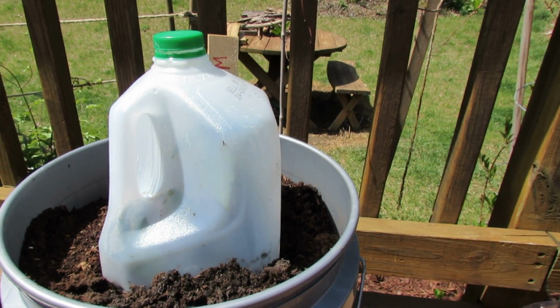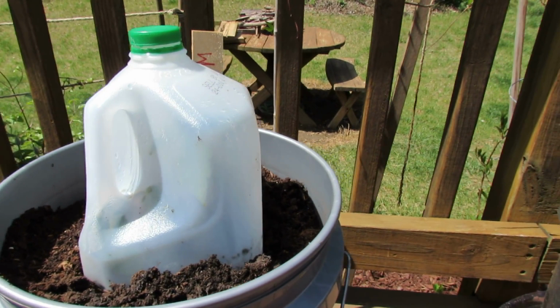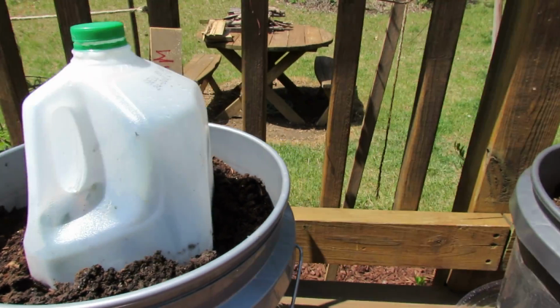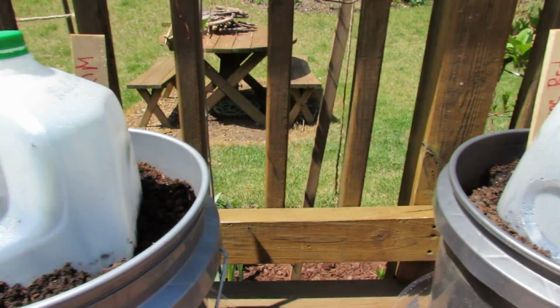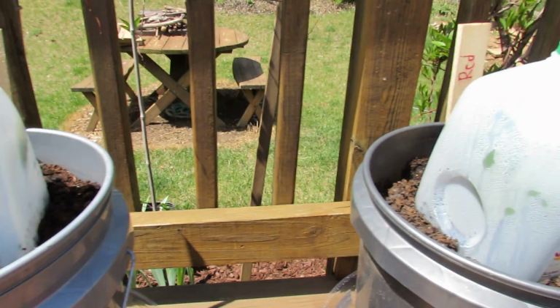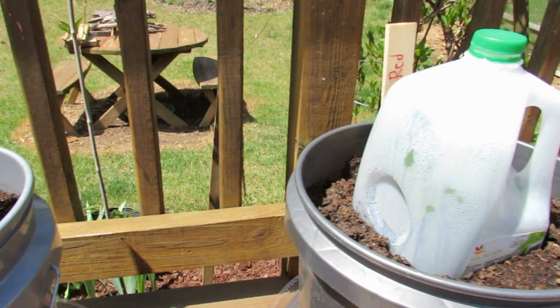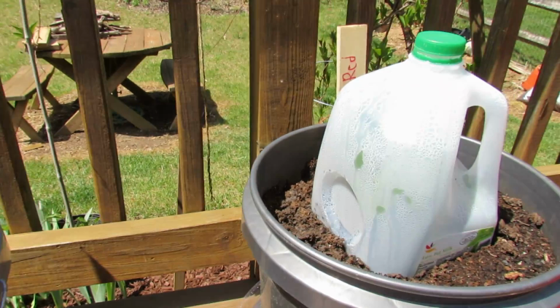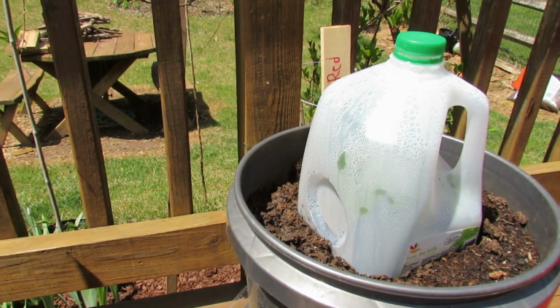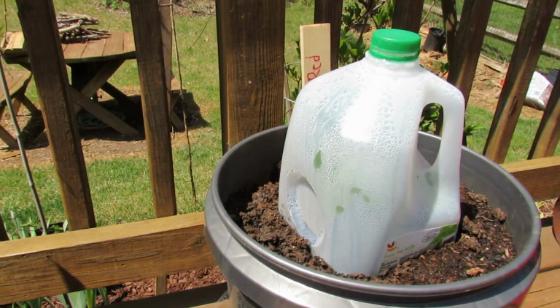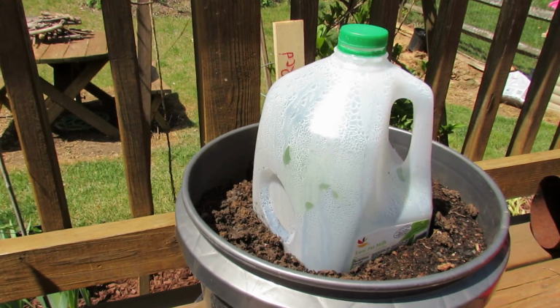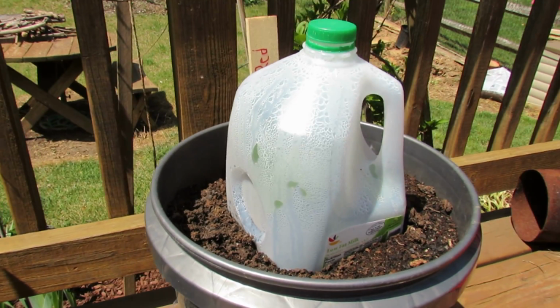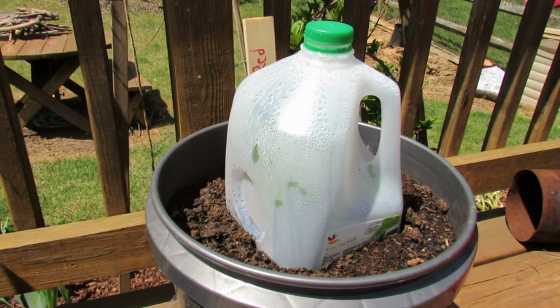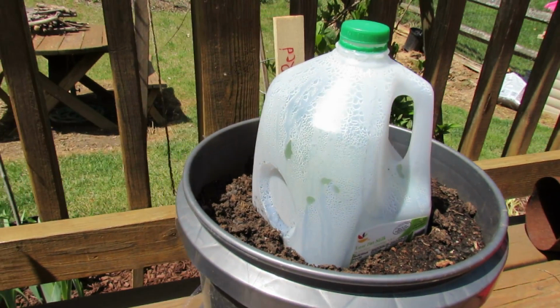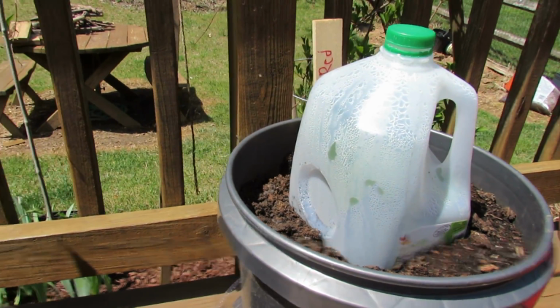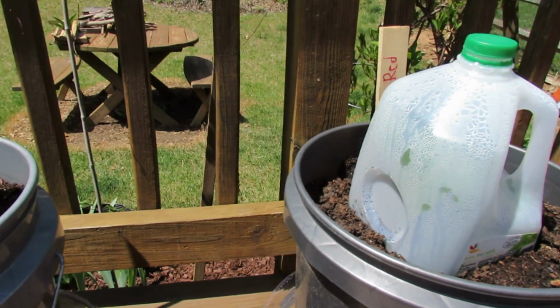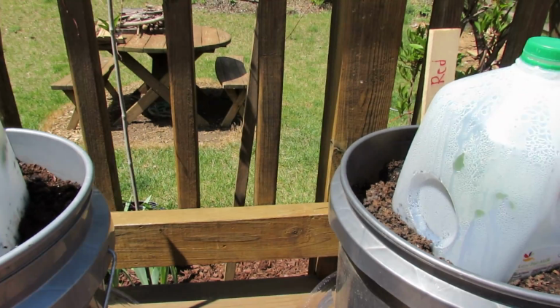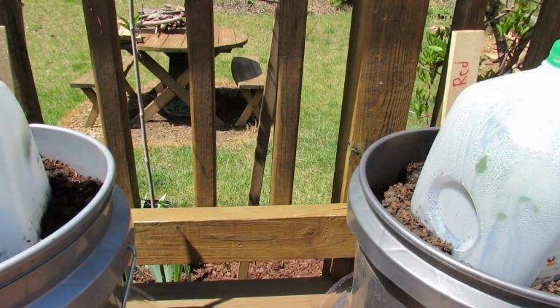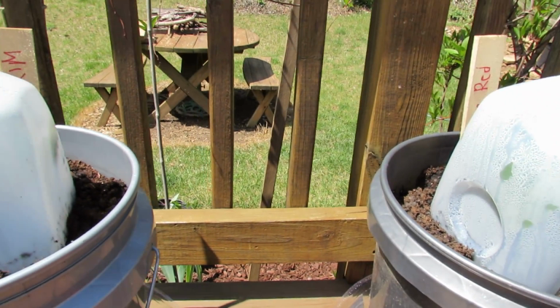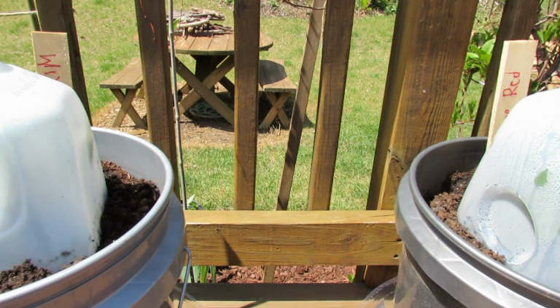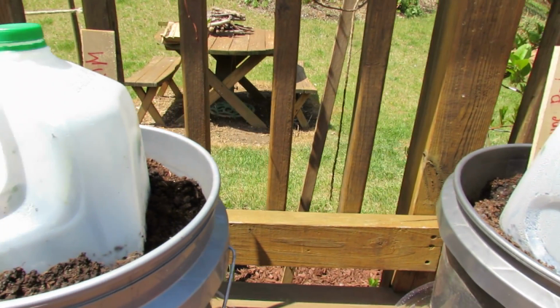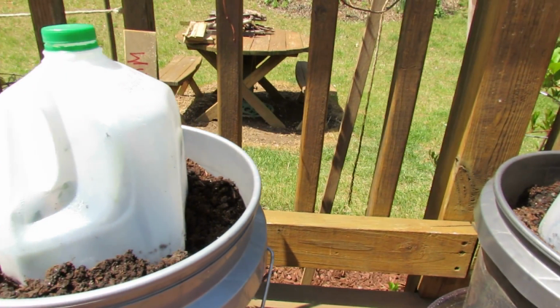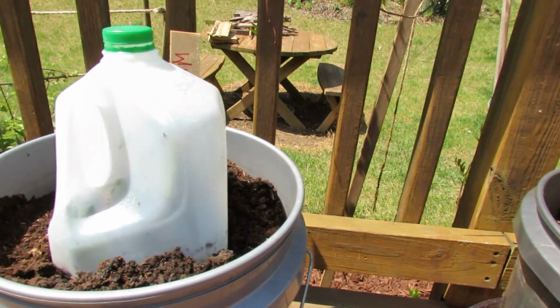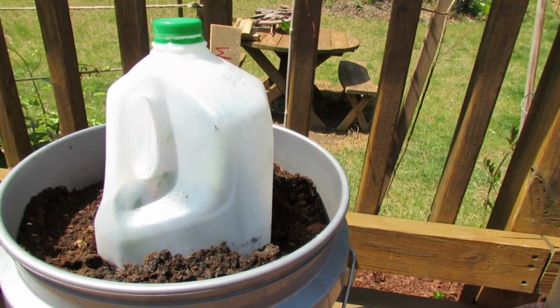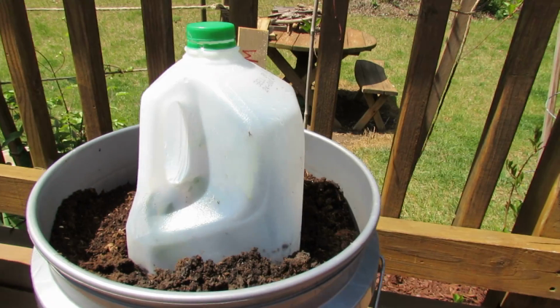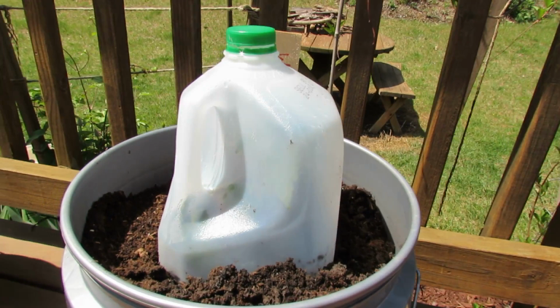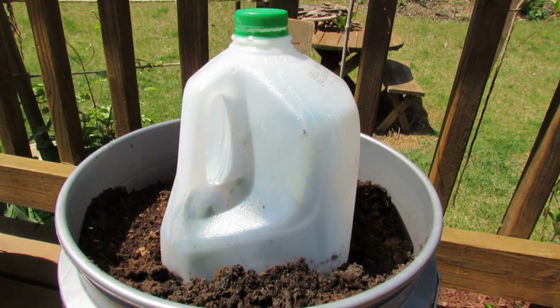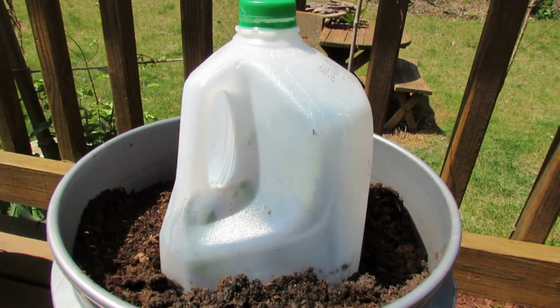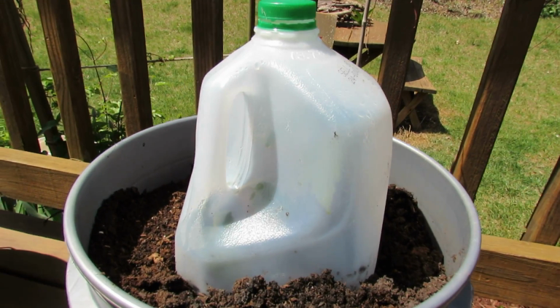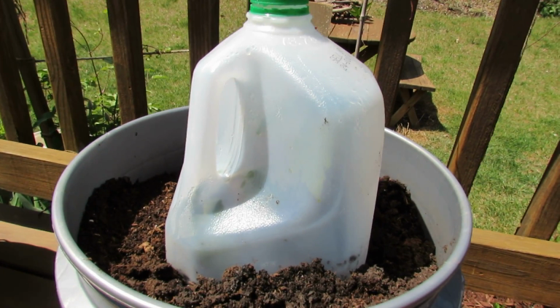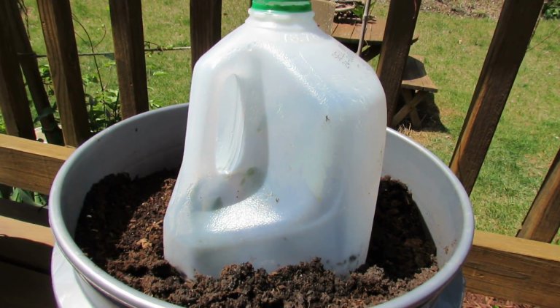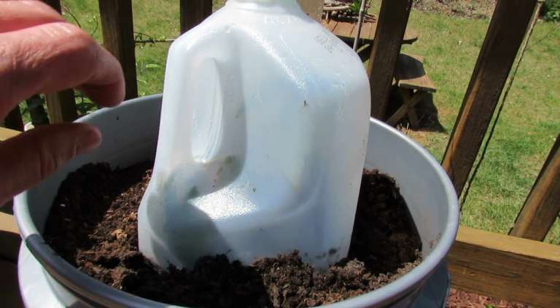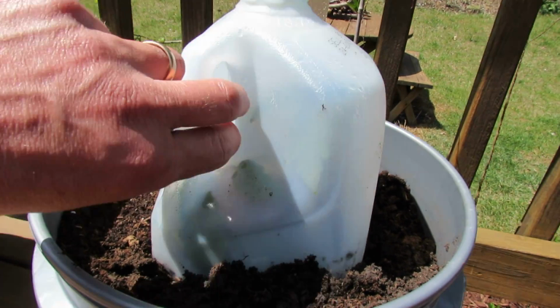This idea — if you've been gardening for a while you probably already know it. If you are new to gardening, this is a great way to recycle your milk containers, and I just want to show you the idea. I think you'll get it pretty easily.